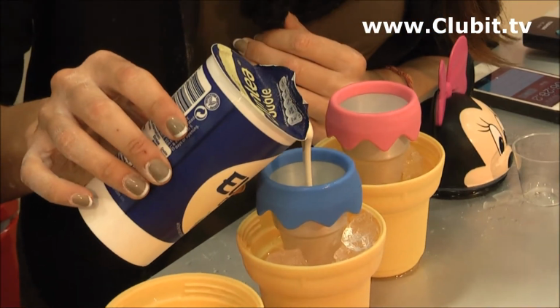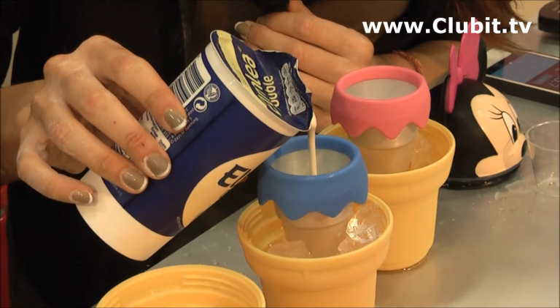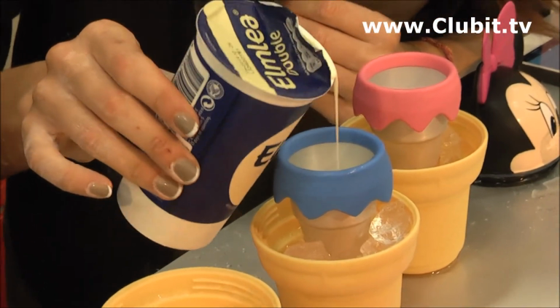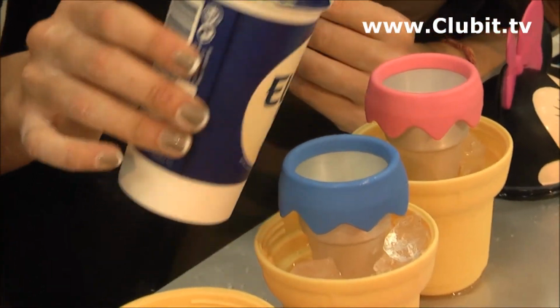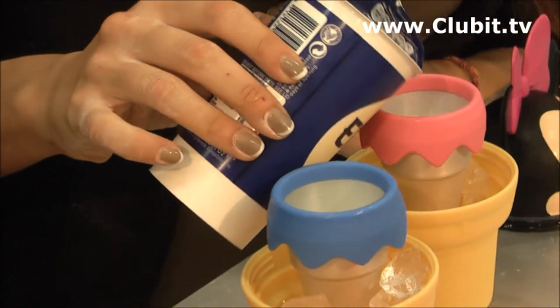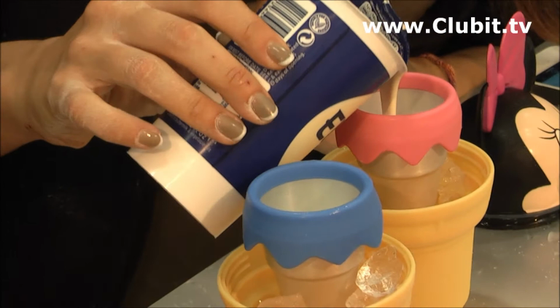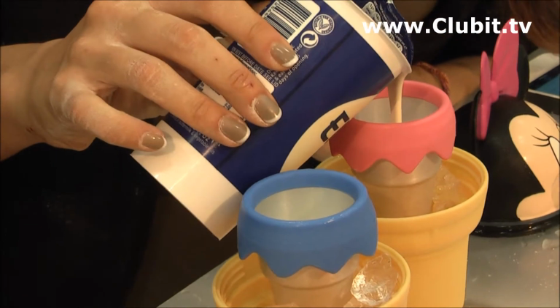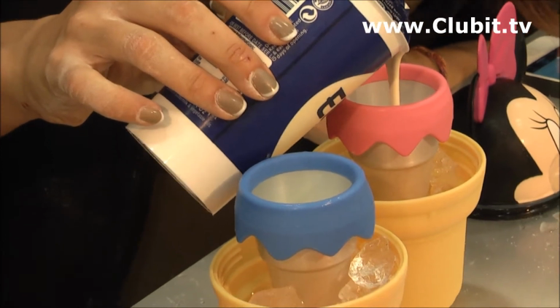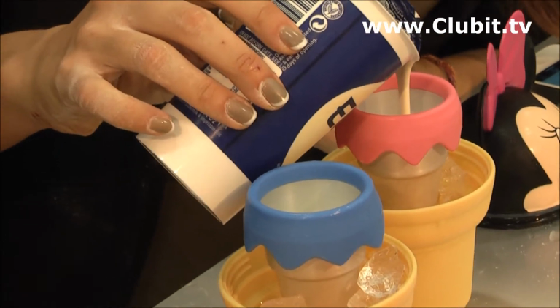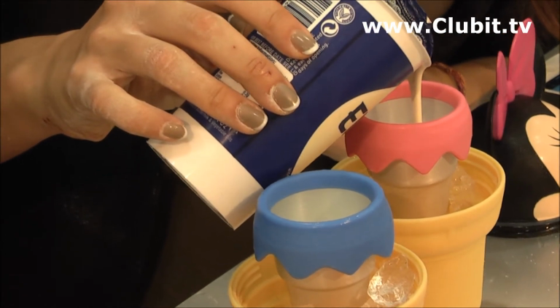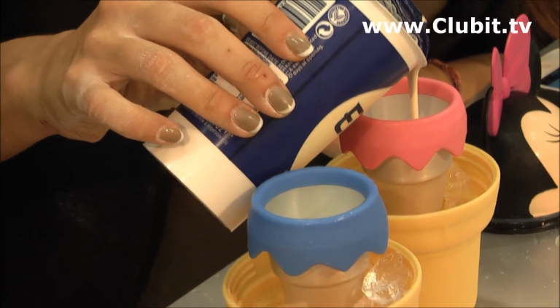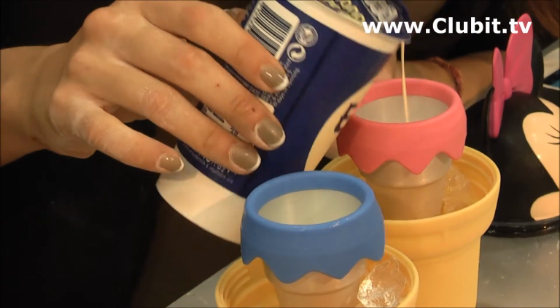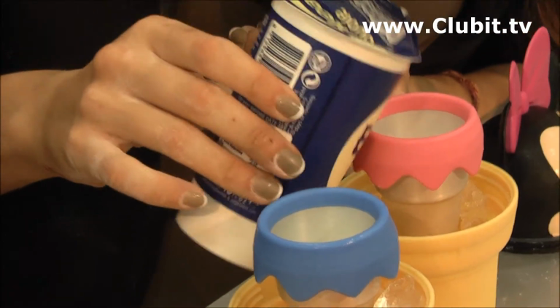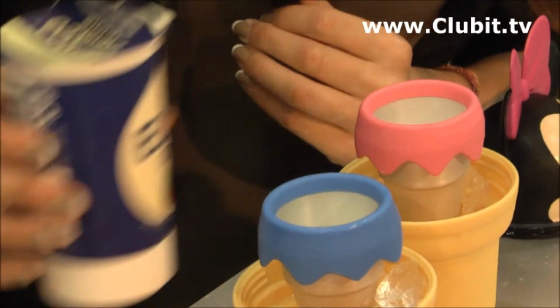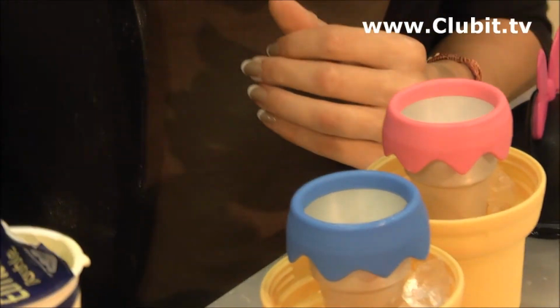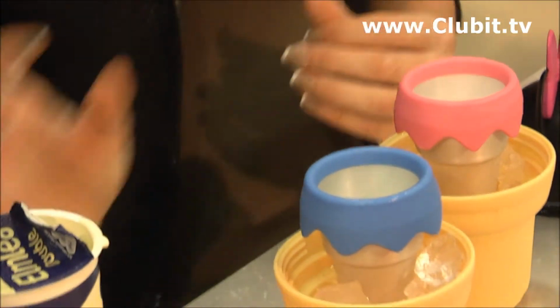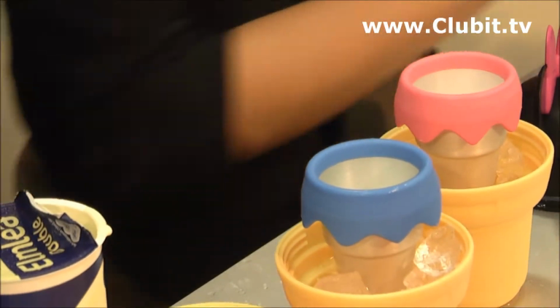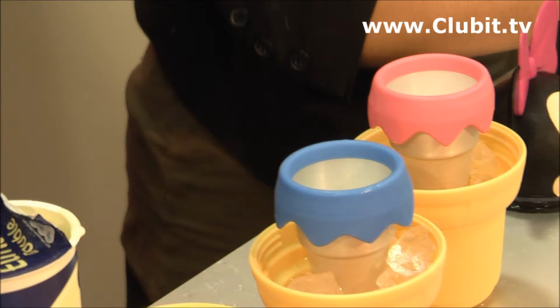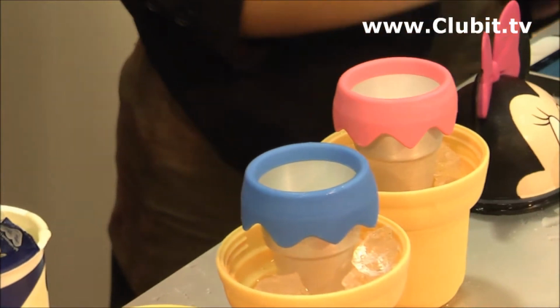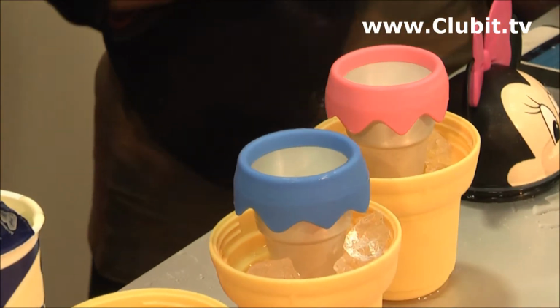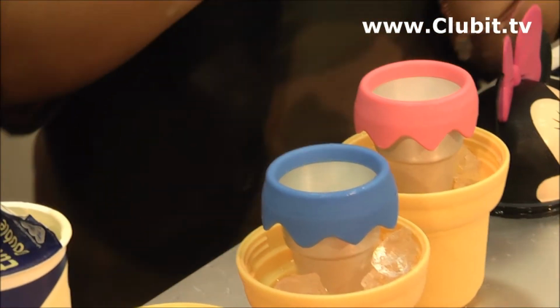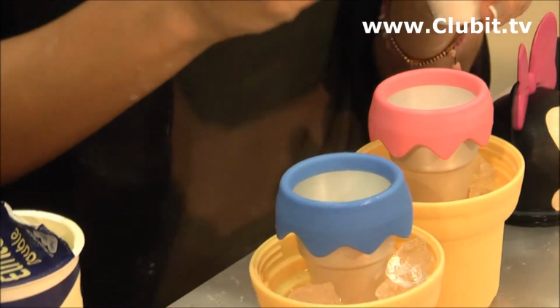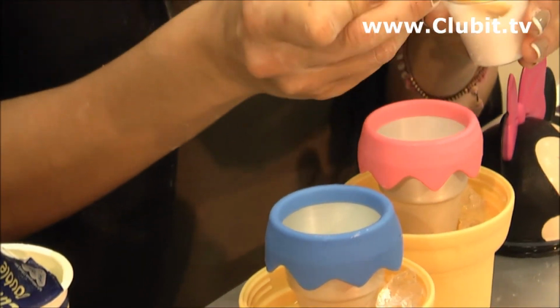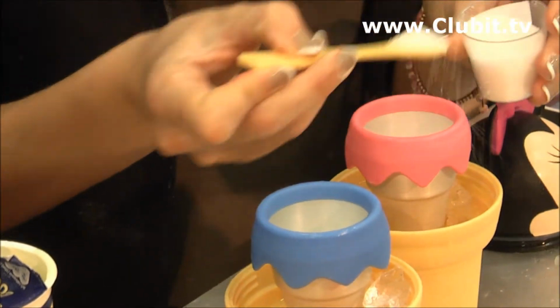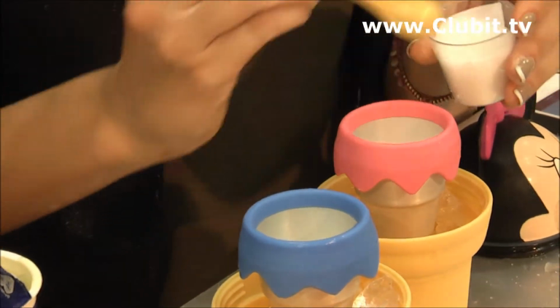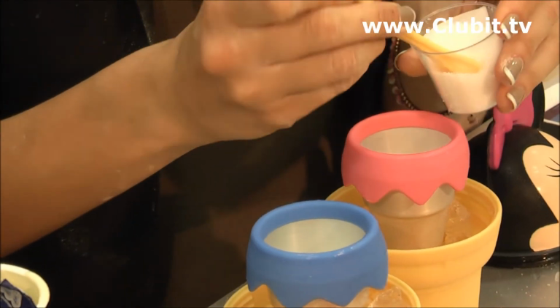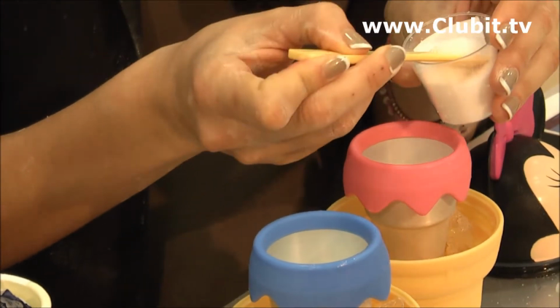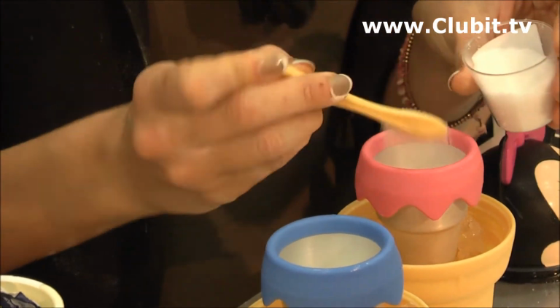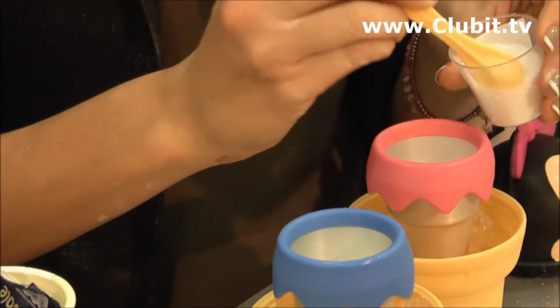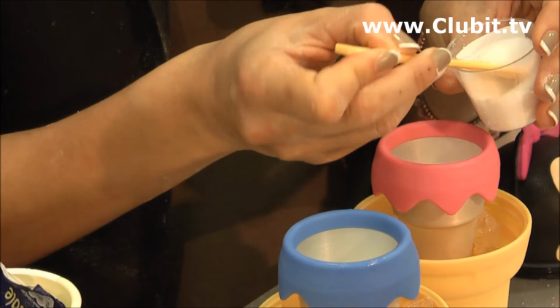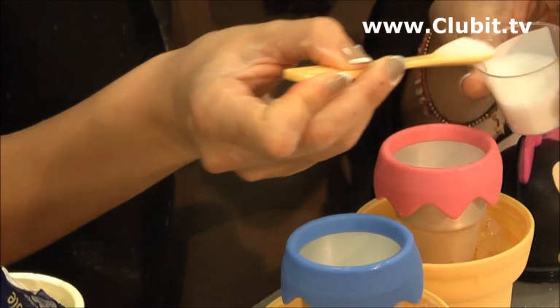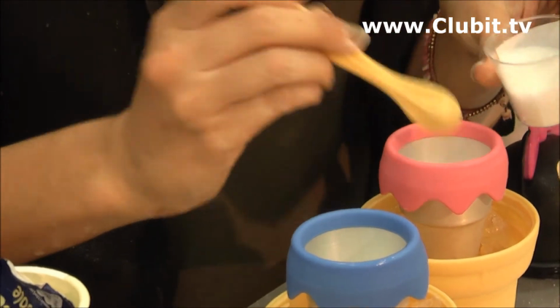Double cream, I noticed. Double cream. You have the option to make them much healthier too, but we're not going to do that. Not today, because we all want to get fat! And what's that you're putting in? This is sugar. Yep, we definitely want to get fat today.